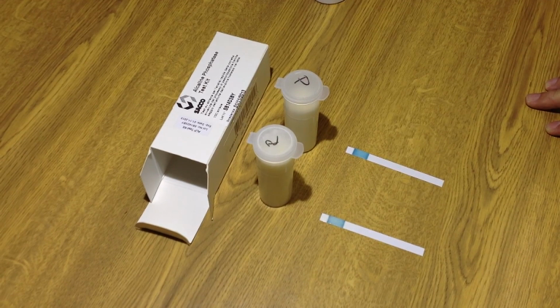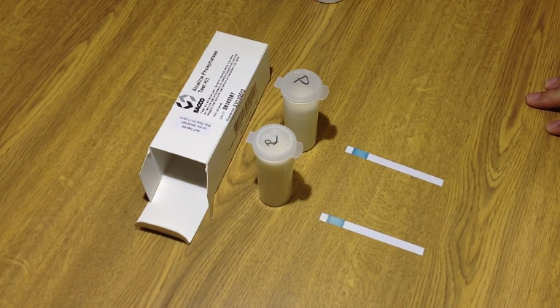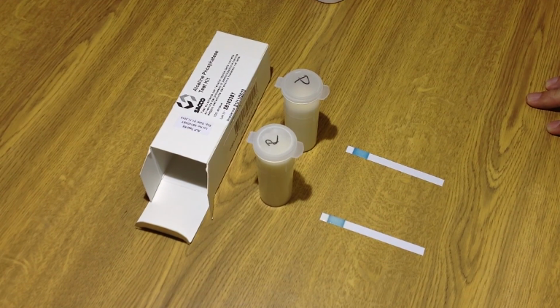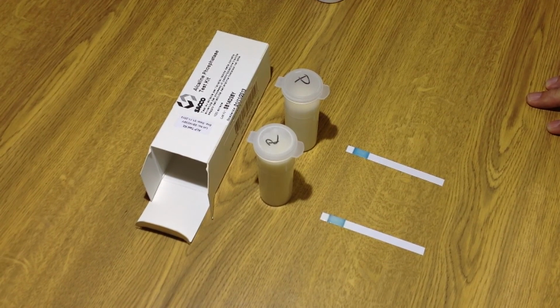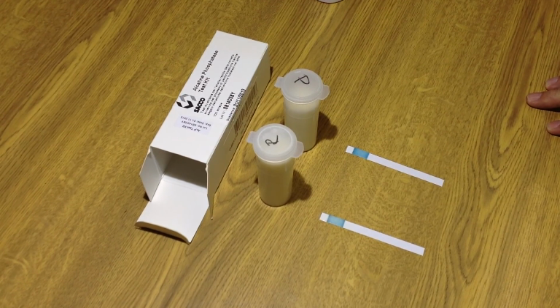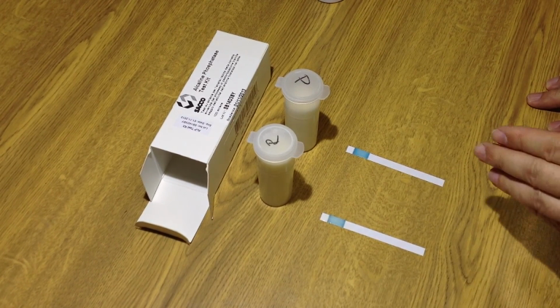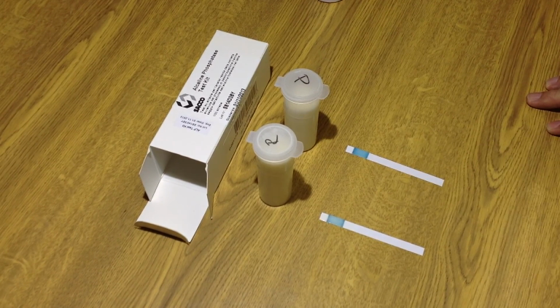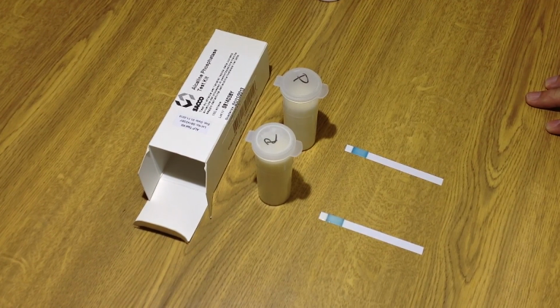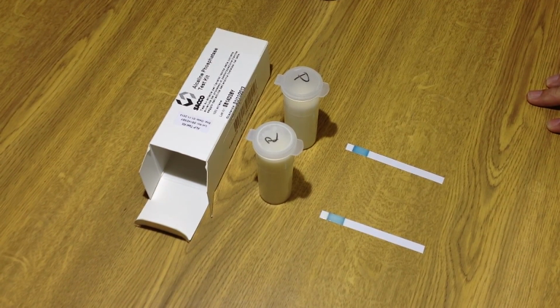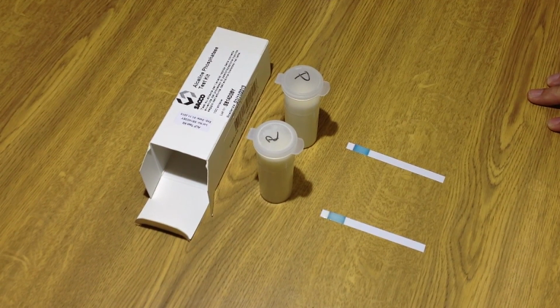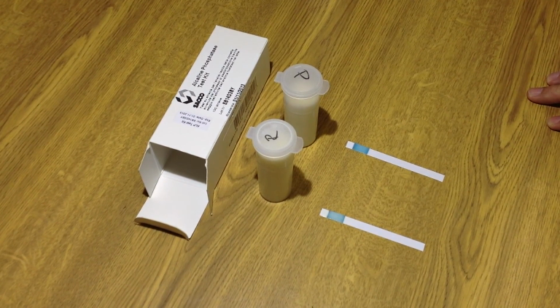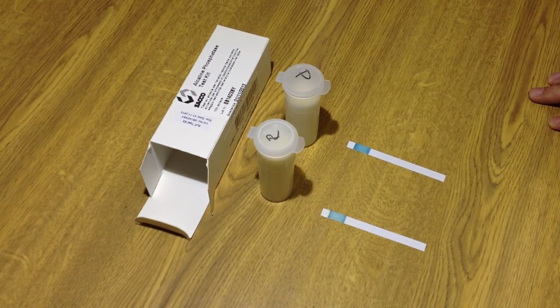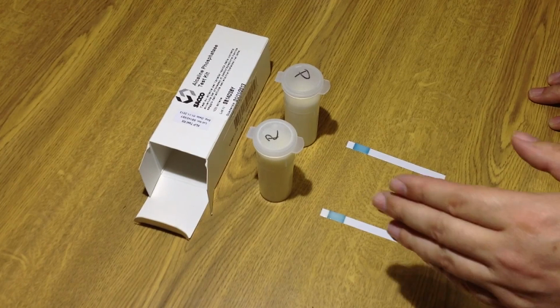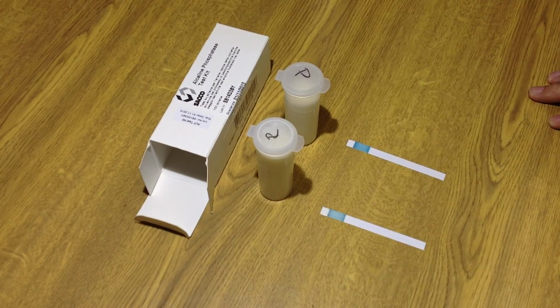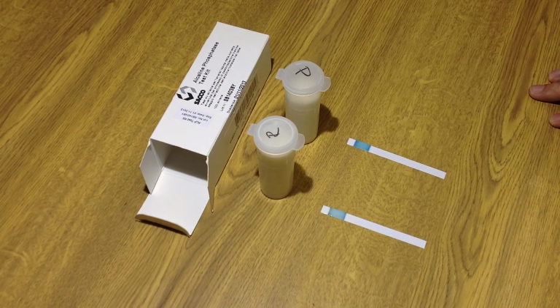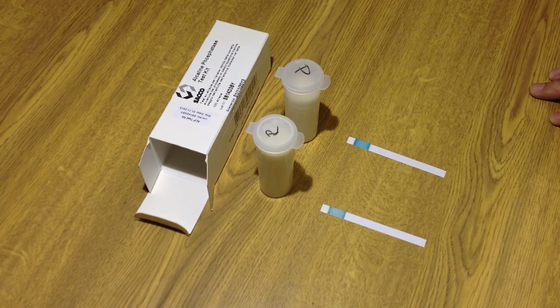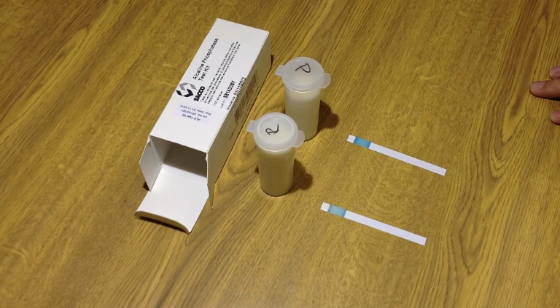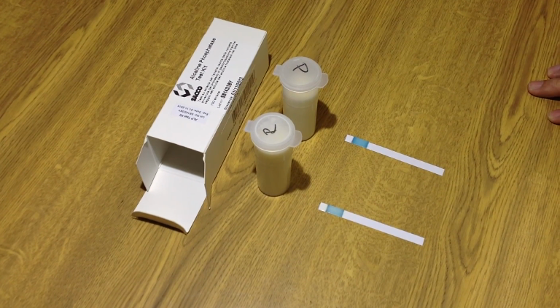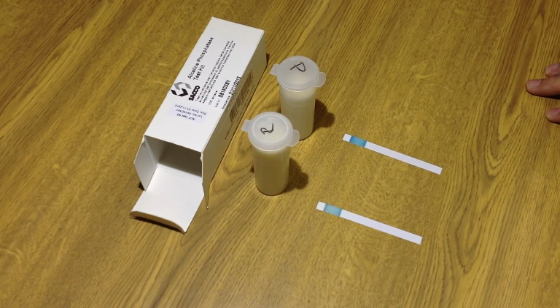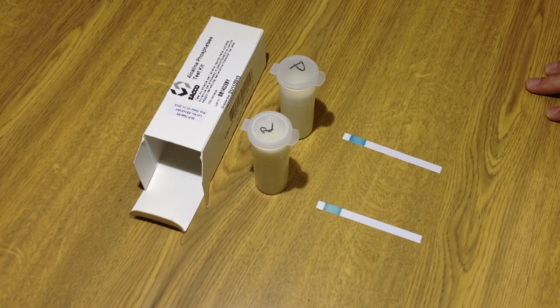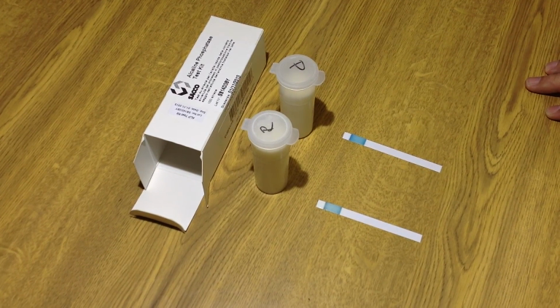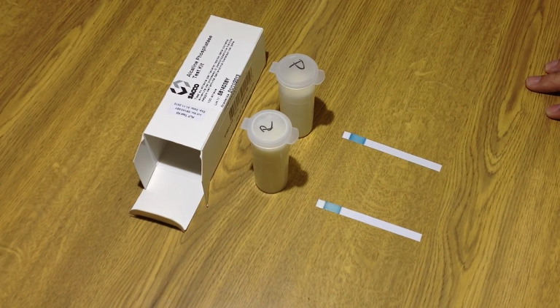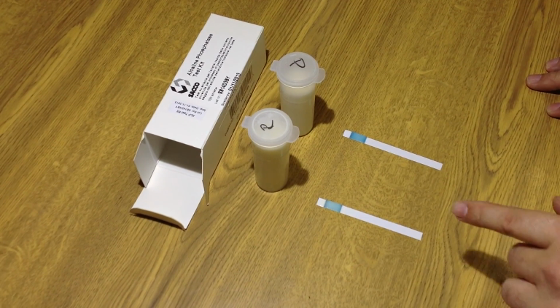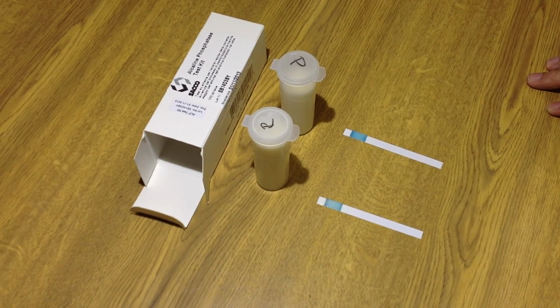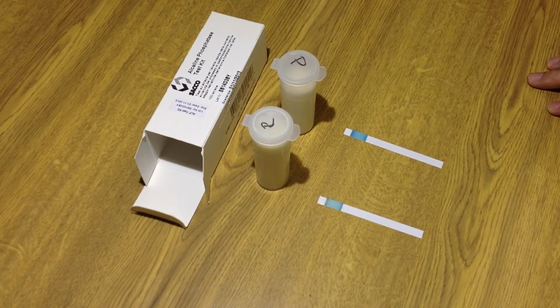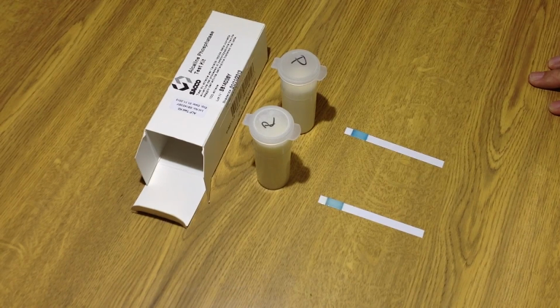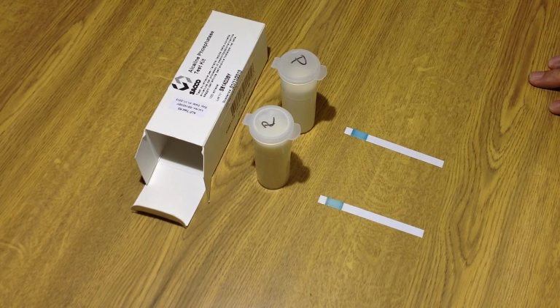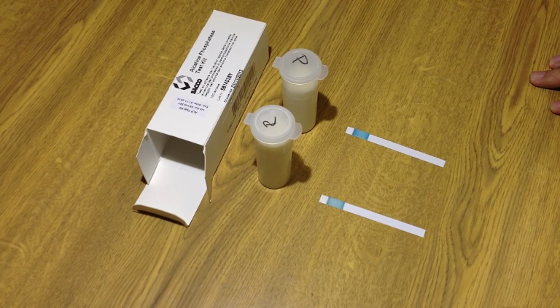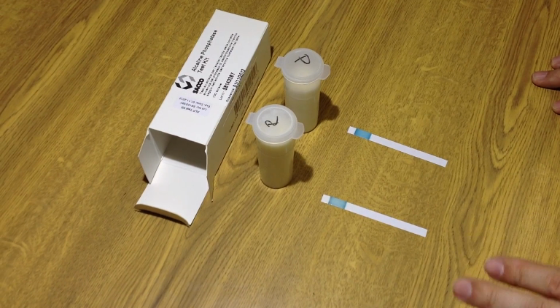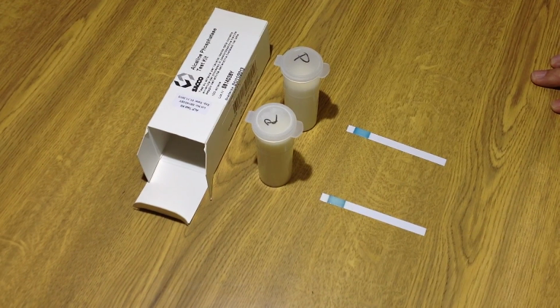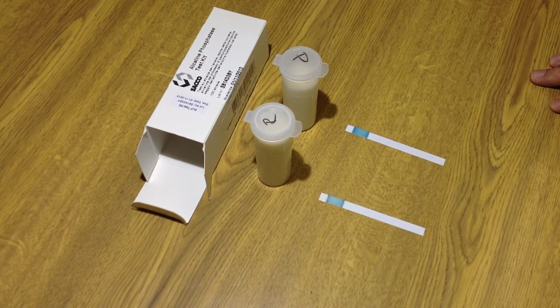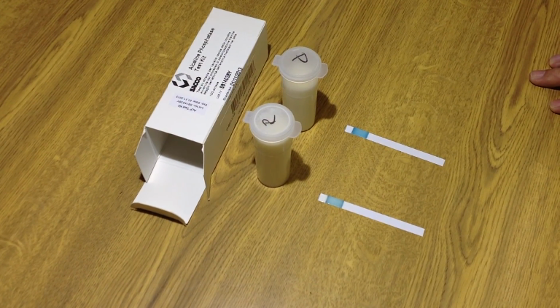Hopefully we should have a blue remaining on the pasteurized. And if there's any phosphatase enzyme left in the raw milk, we should get a green result there. So five minutes, room temperature.